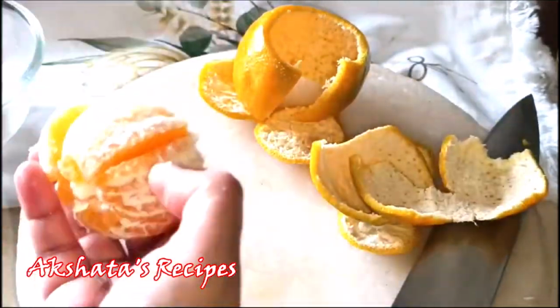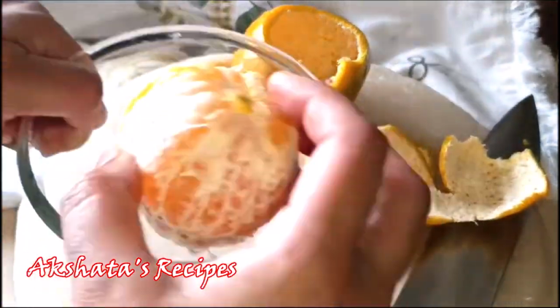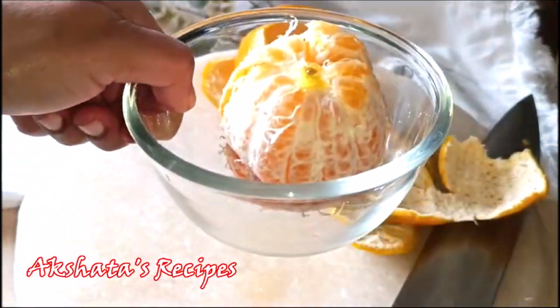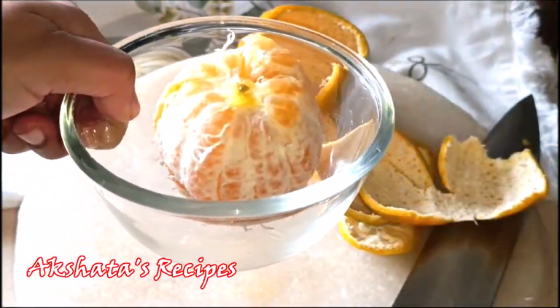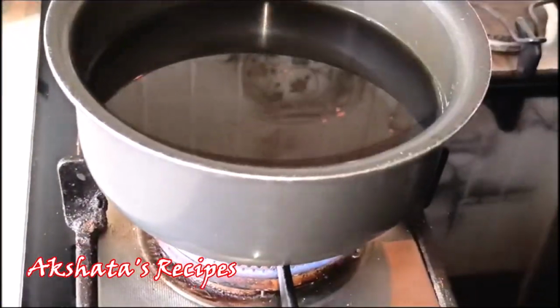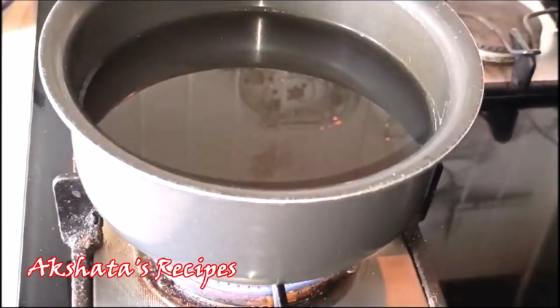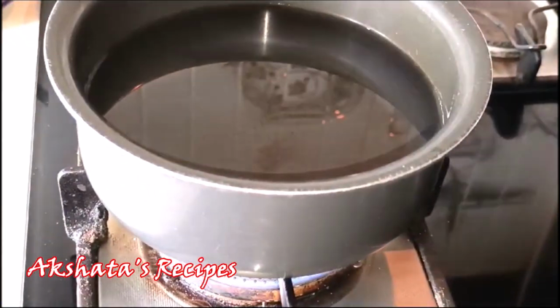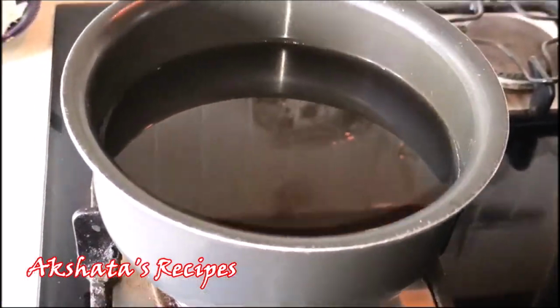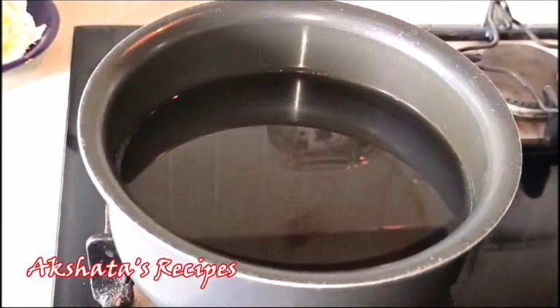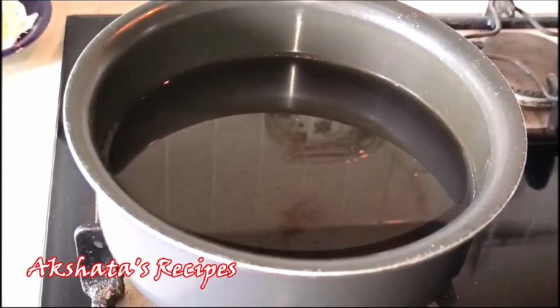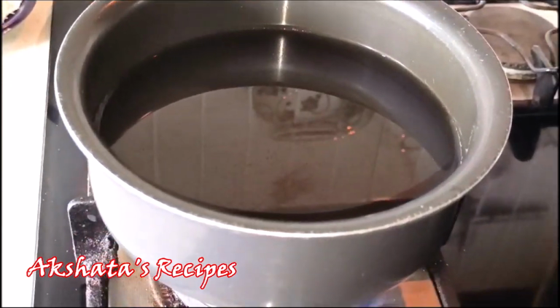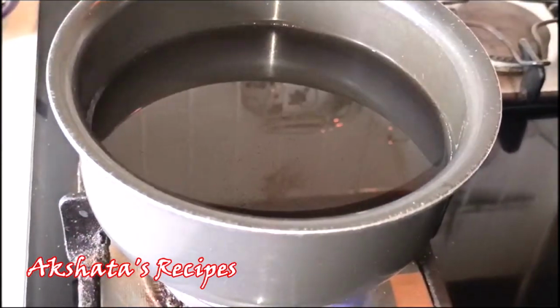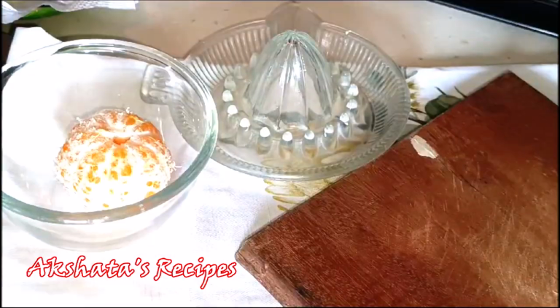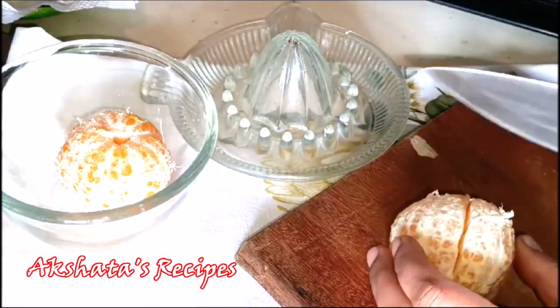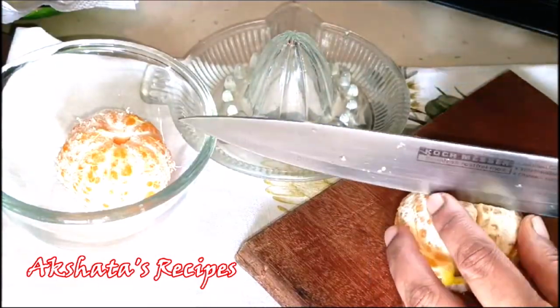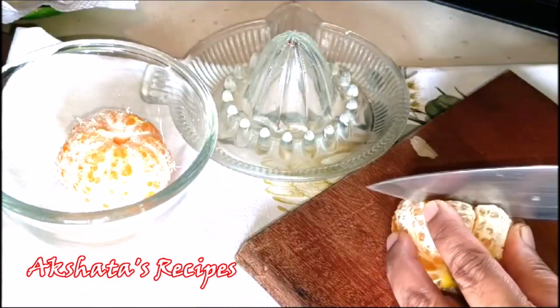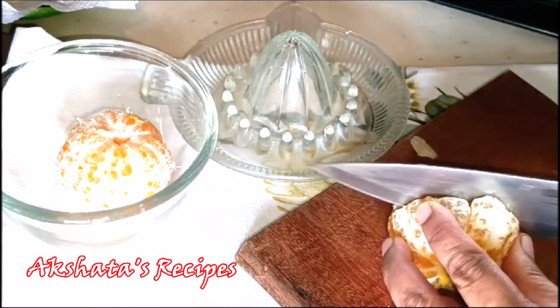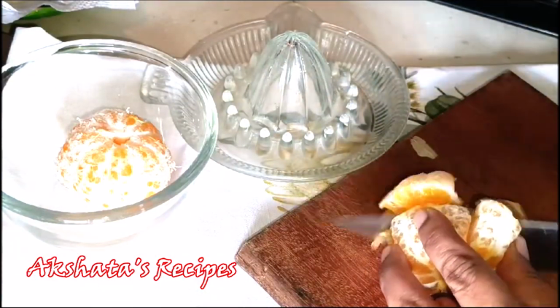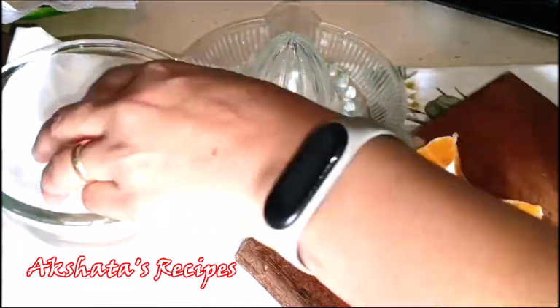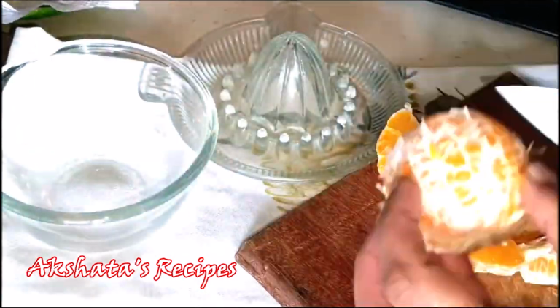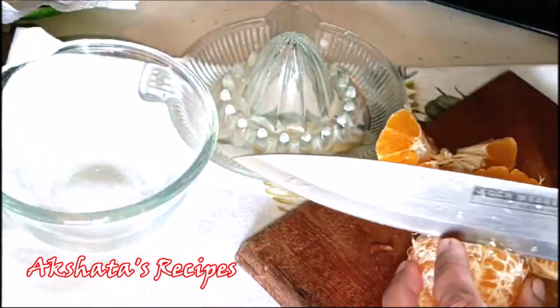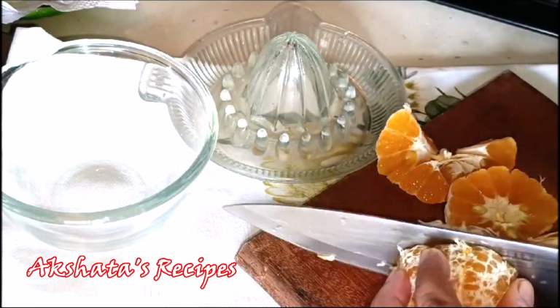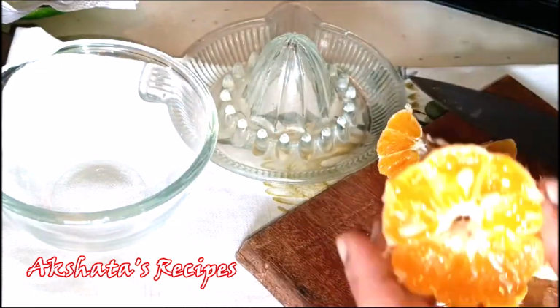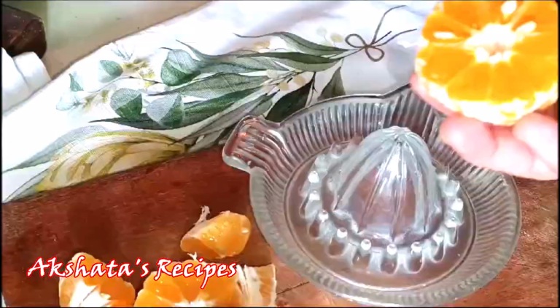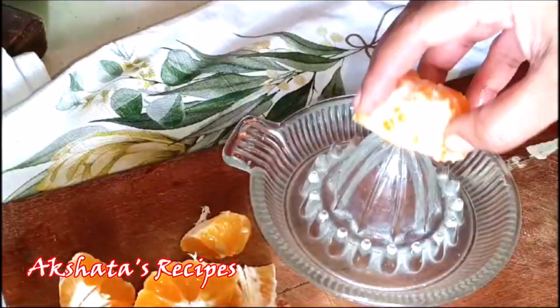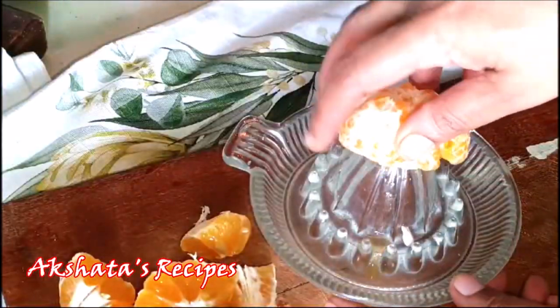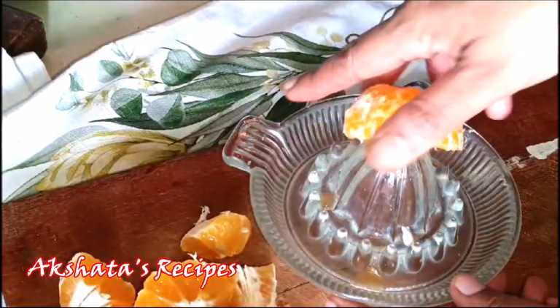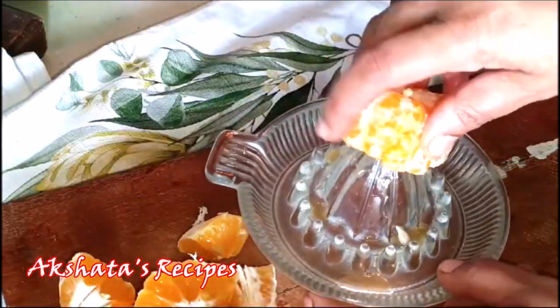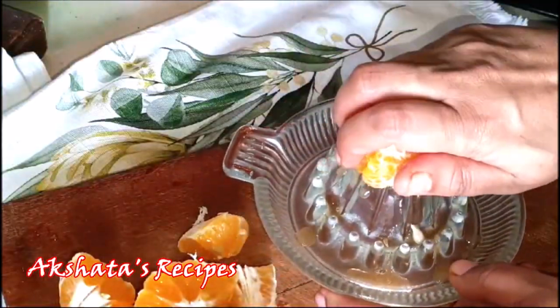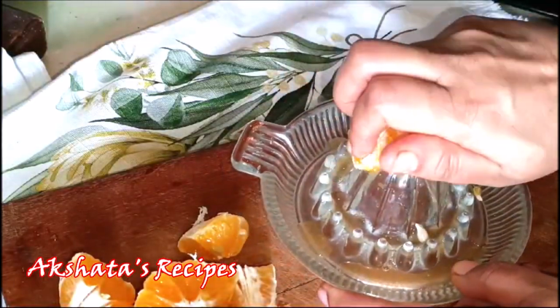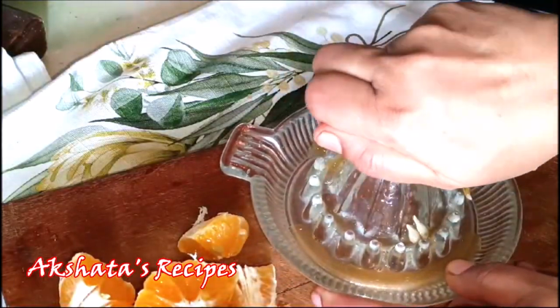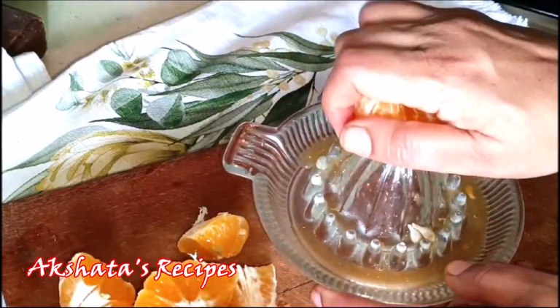Here I've kept one liter of water to boil. While the water comes to a boil, I'm going to cut the oranges in half like this, and then using this juicer I'm going to take off as much juice as I can.